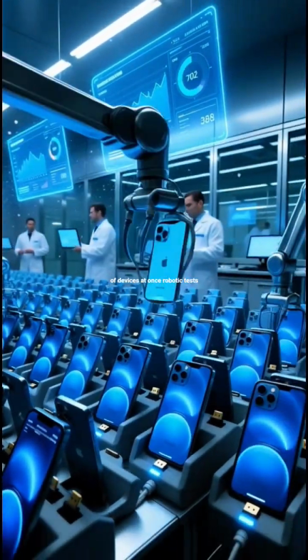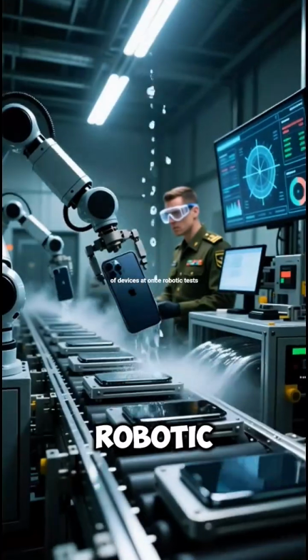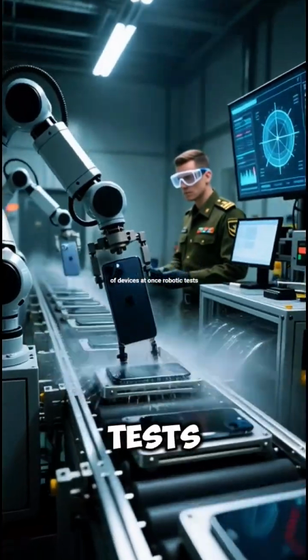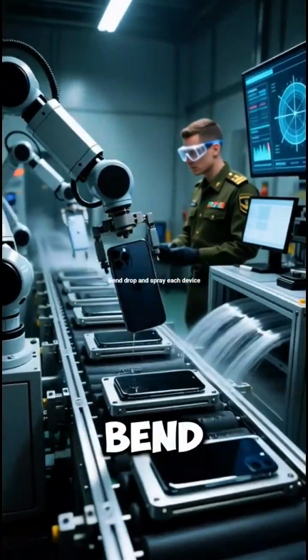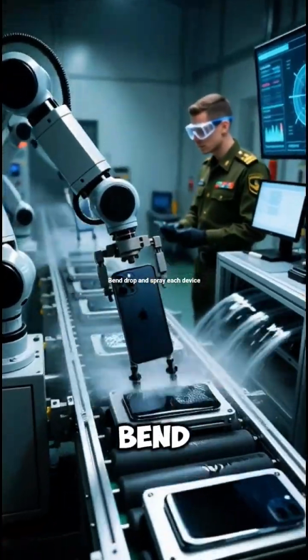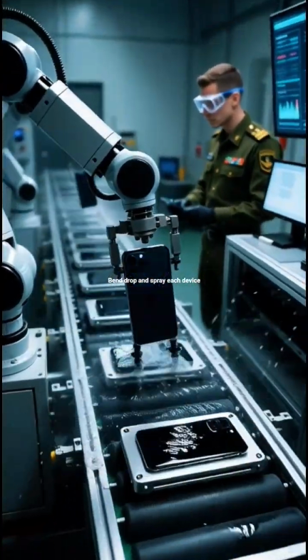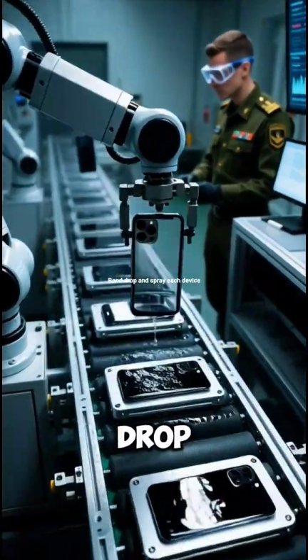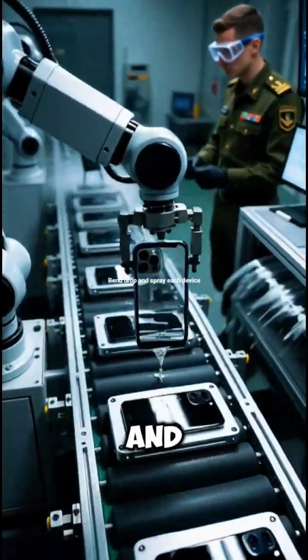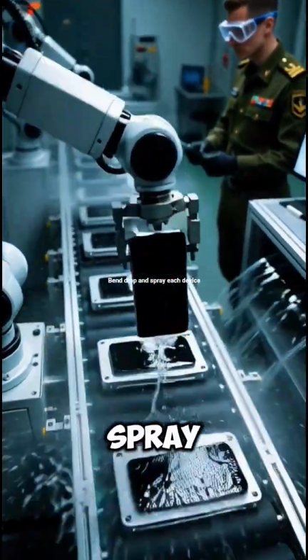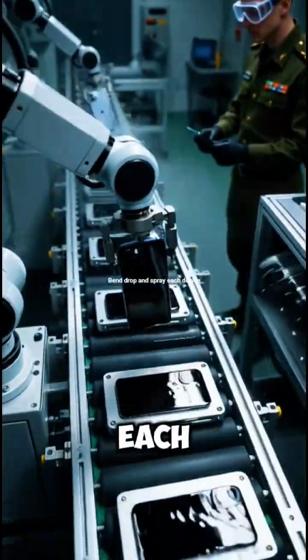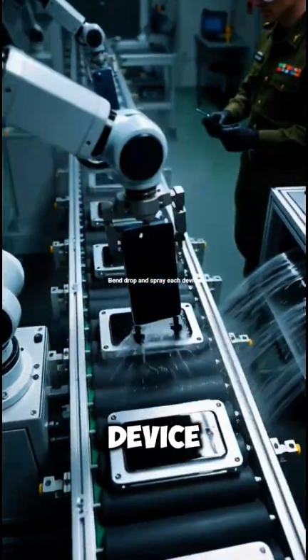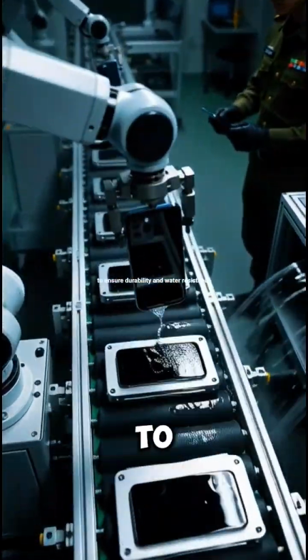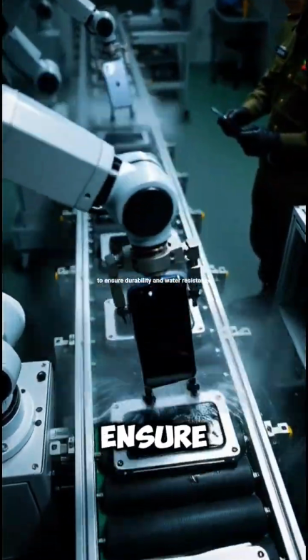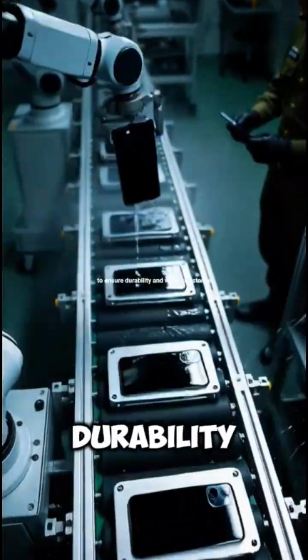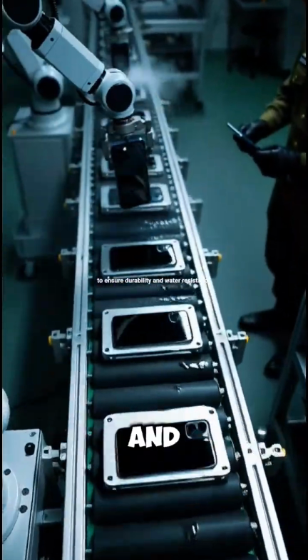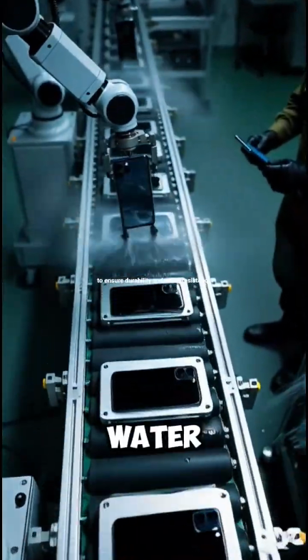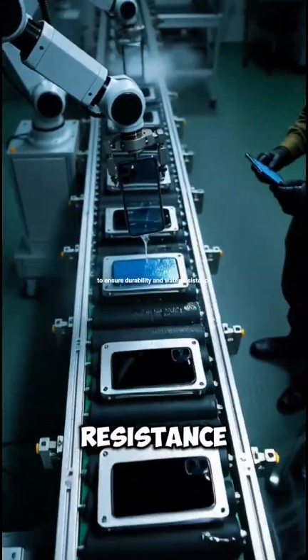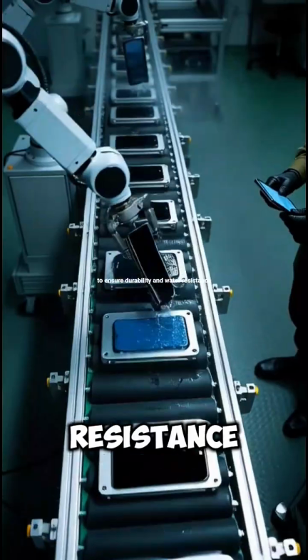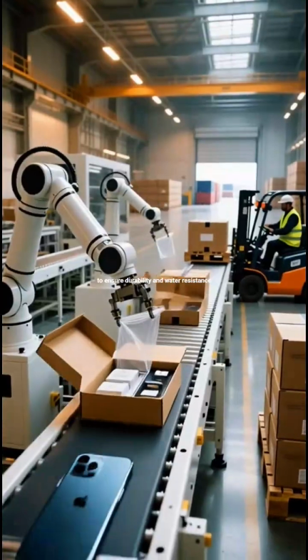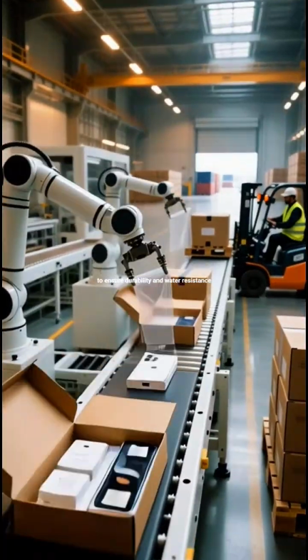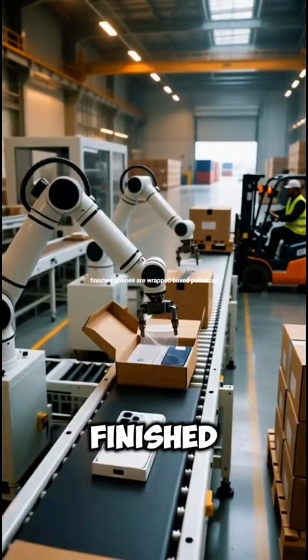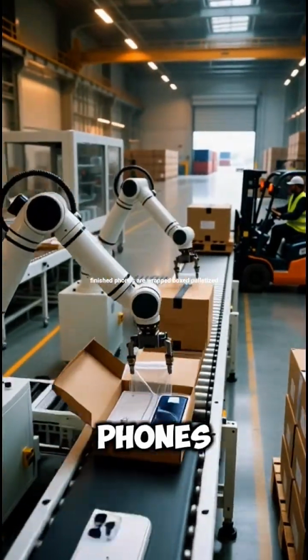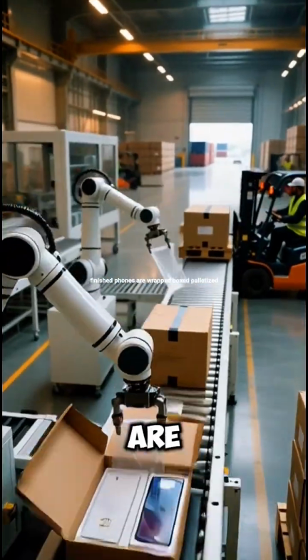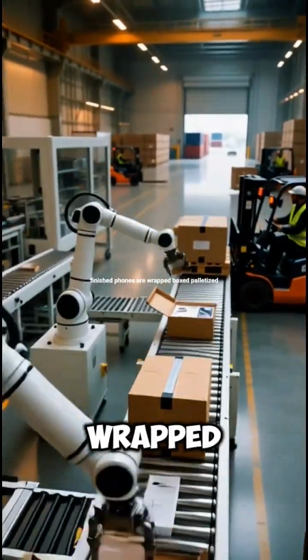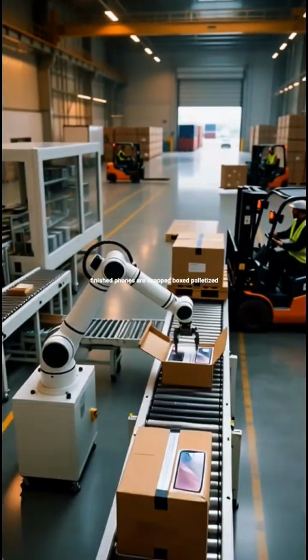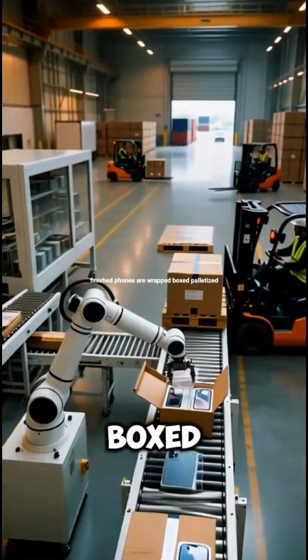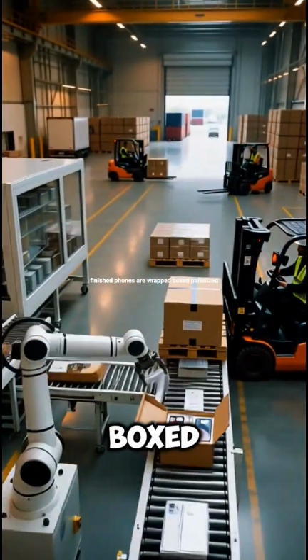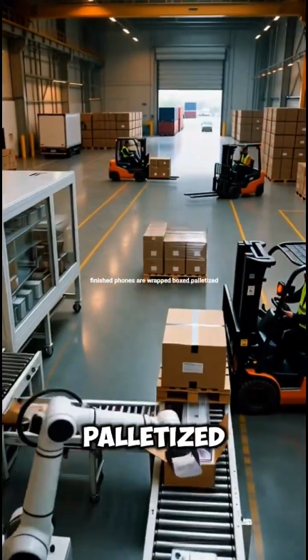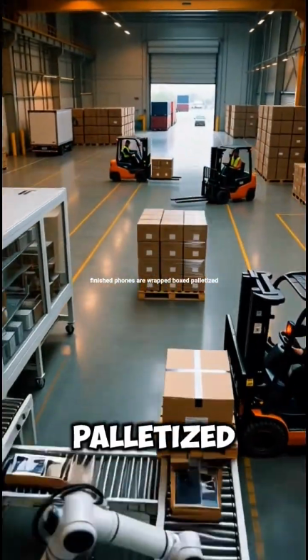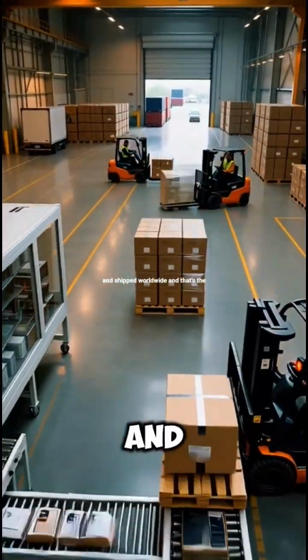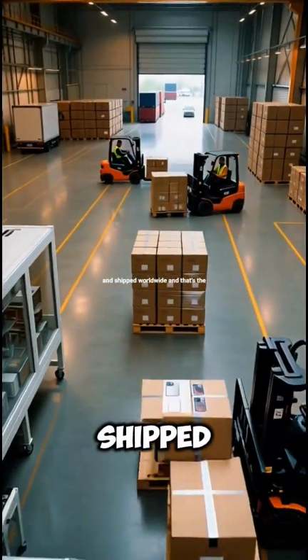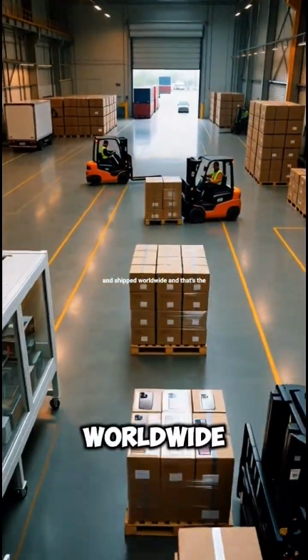Robotic tests bend, drop, and spray each device to ensure durability and water resistance. Finished phones are wrapped, boxed, palletized, and shipped worldwide.